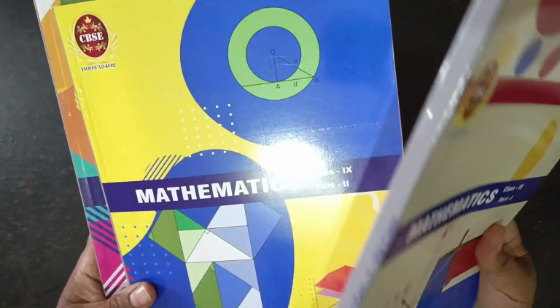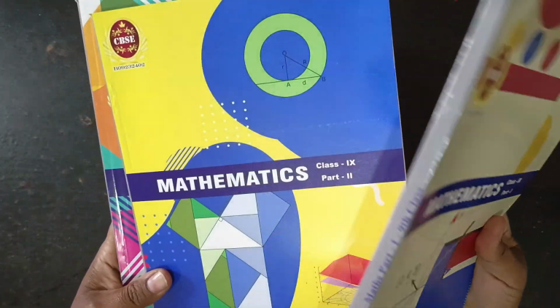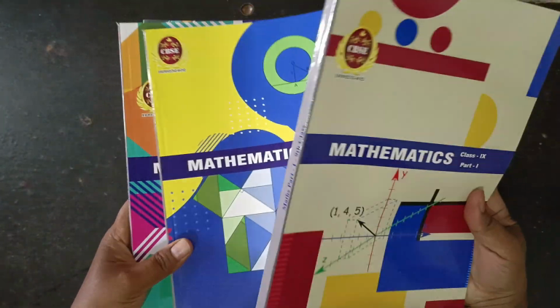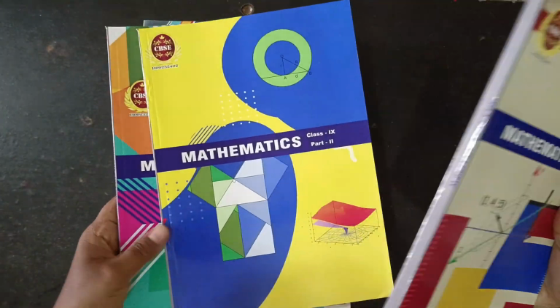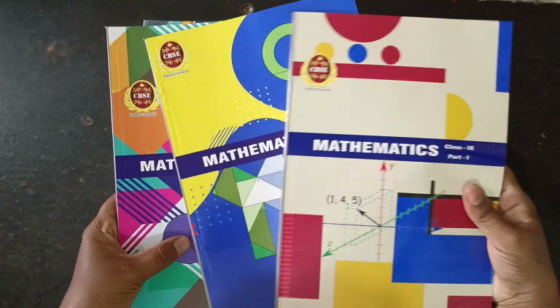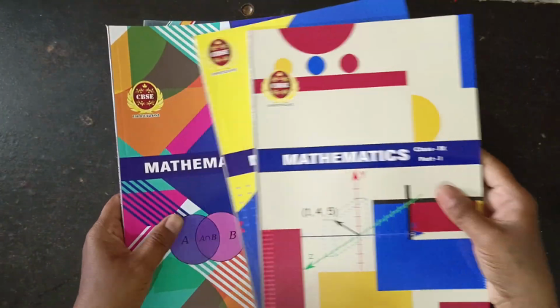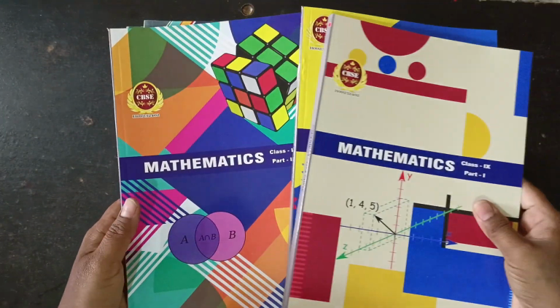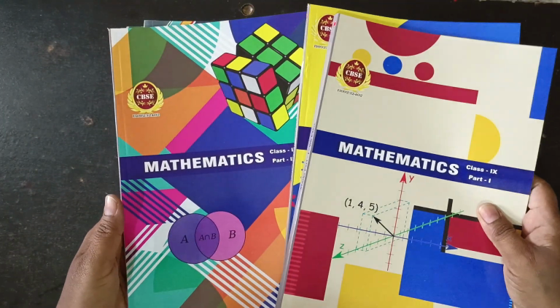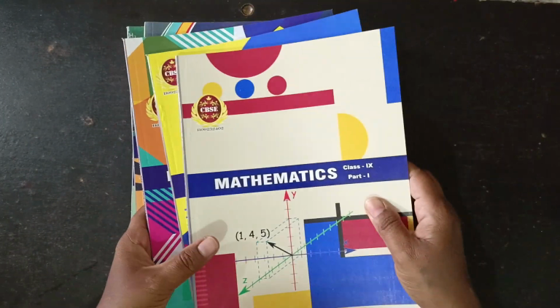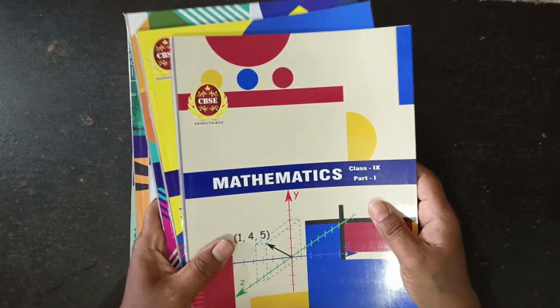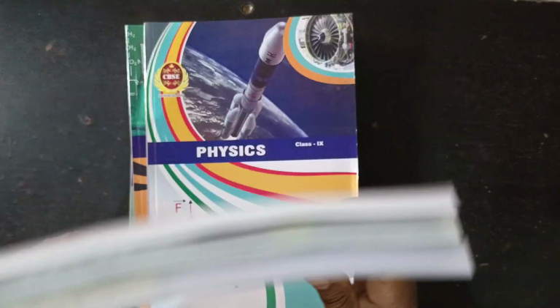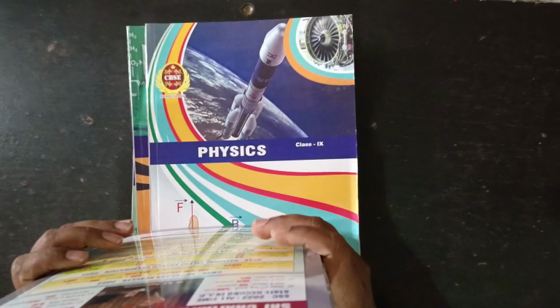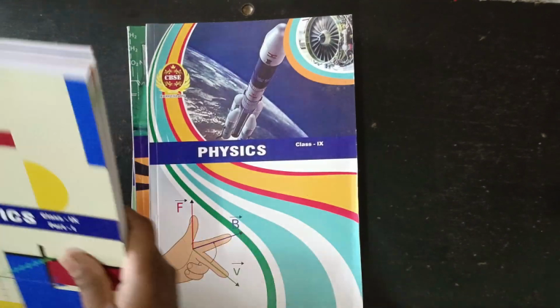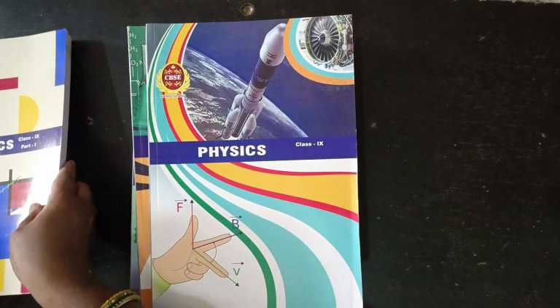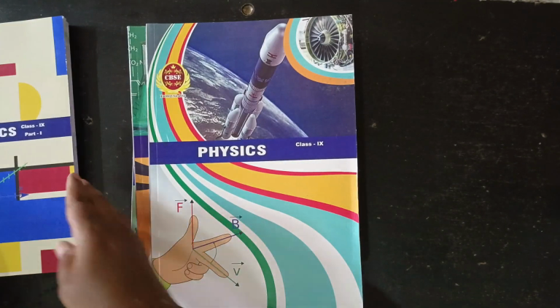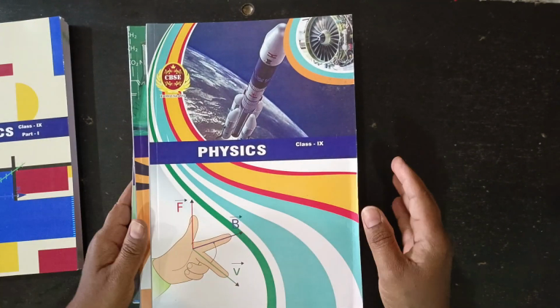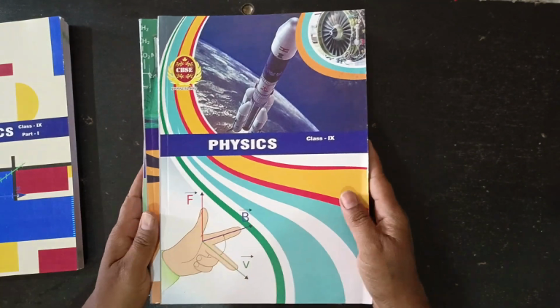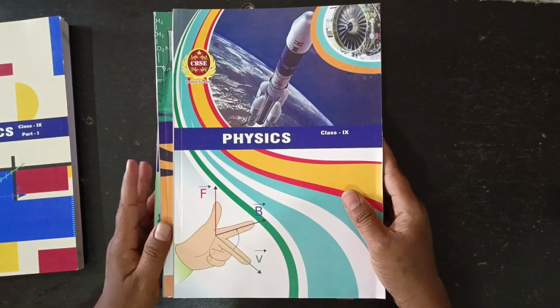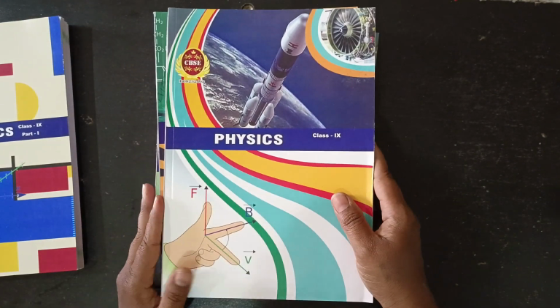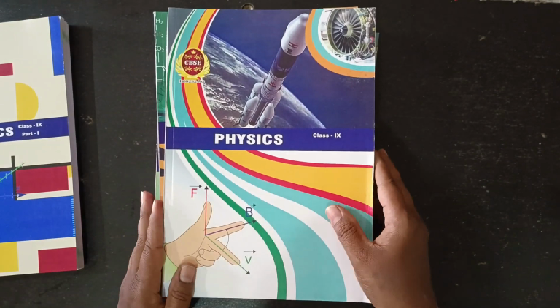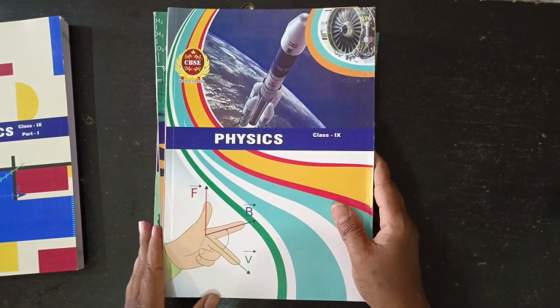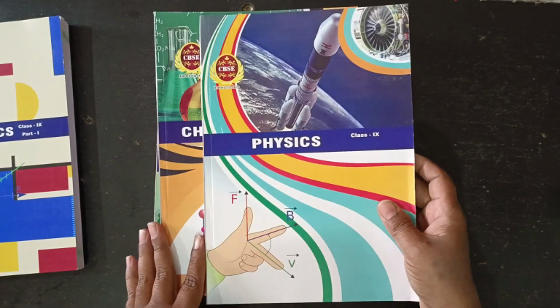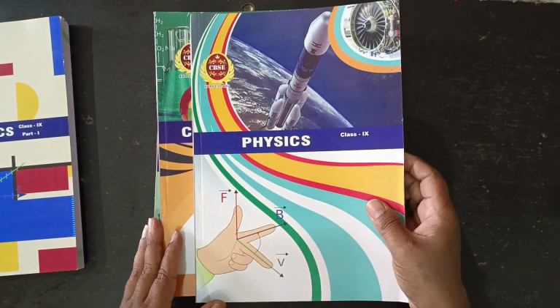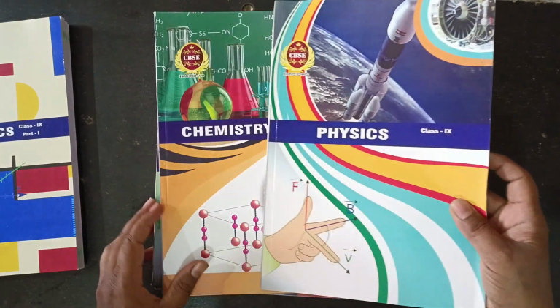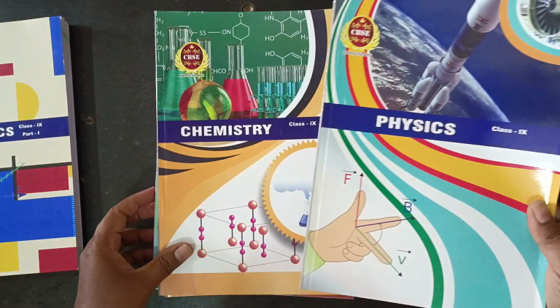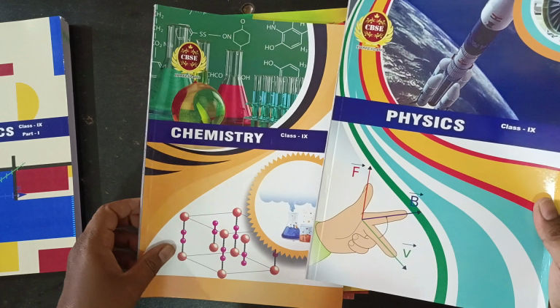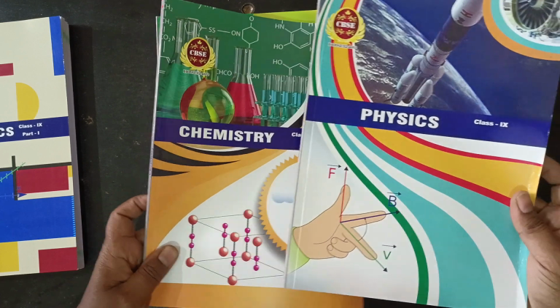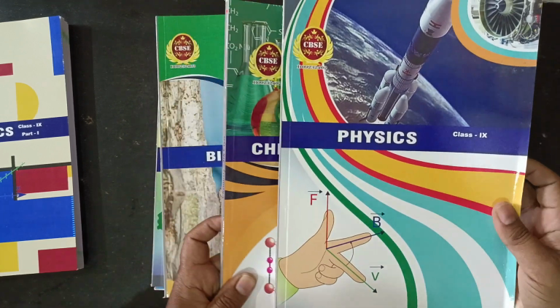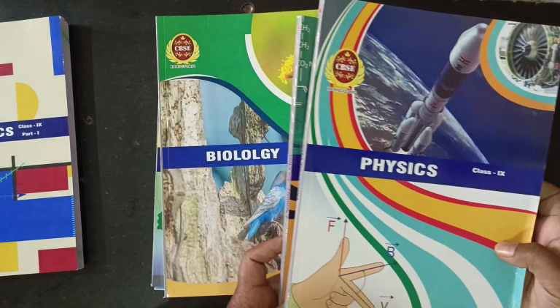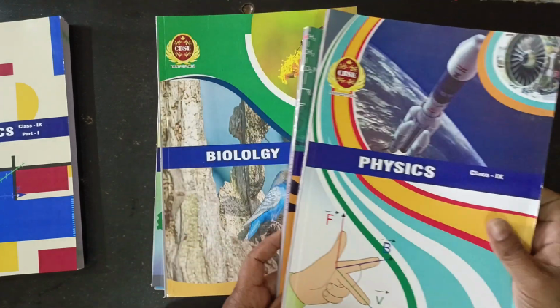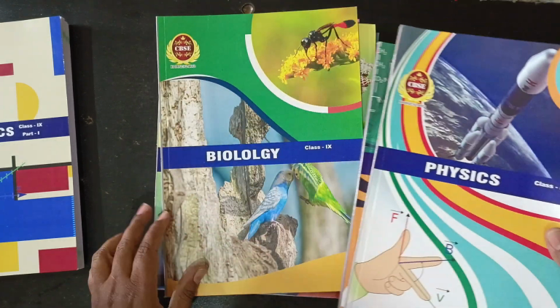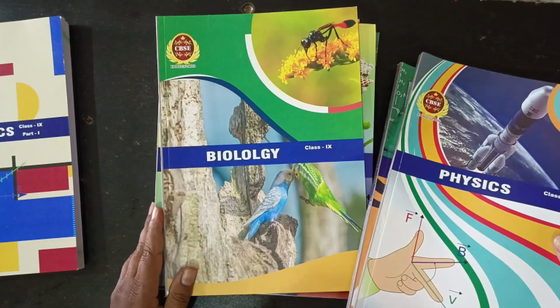Matrix Part 1, Part 2, Part 3. It's the Physics, Chemistry, Biology.